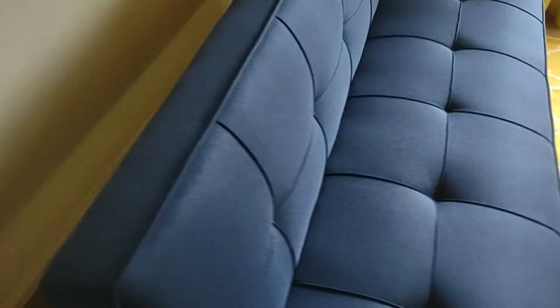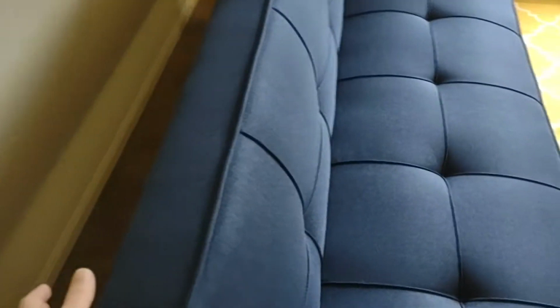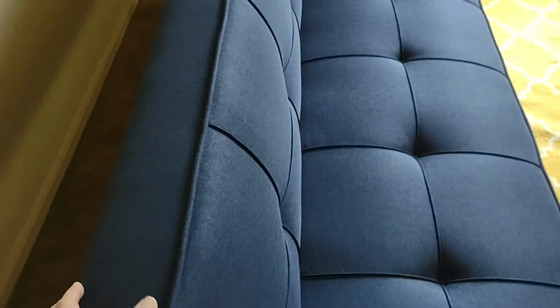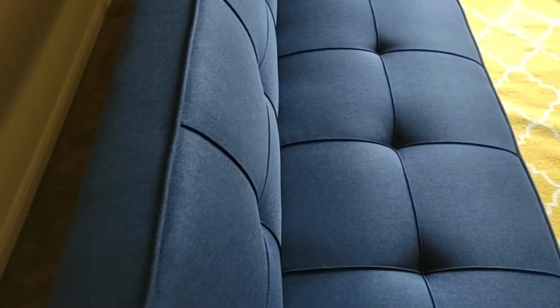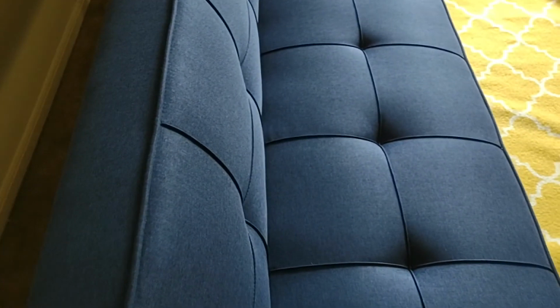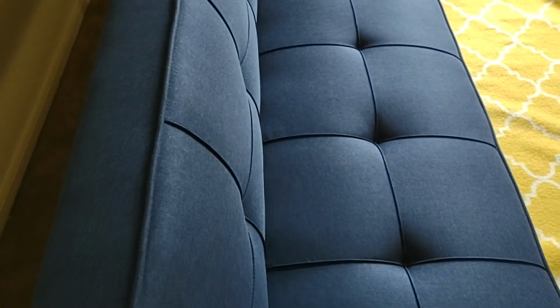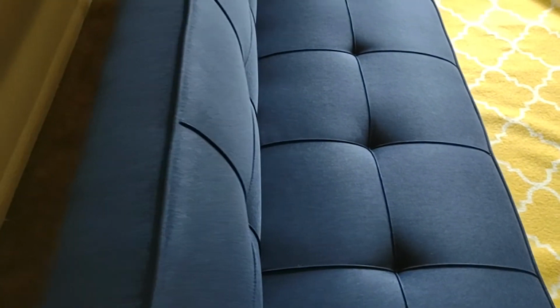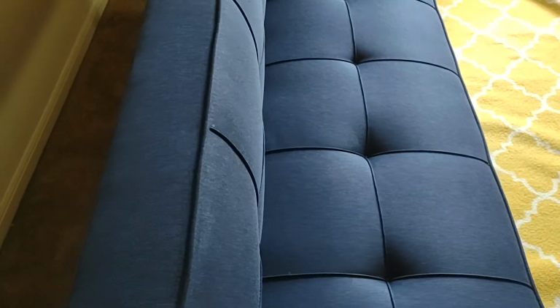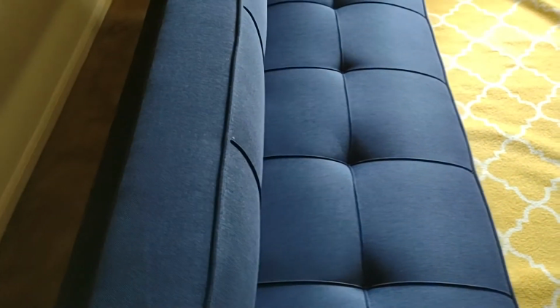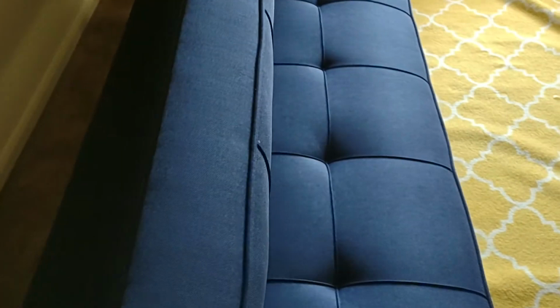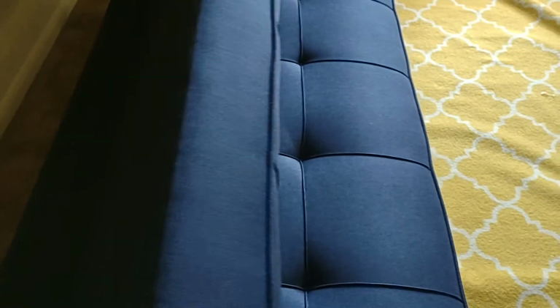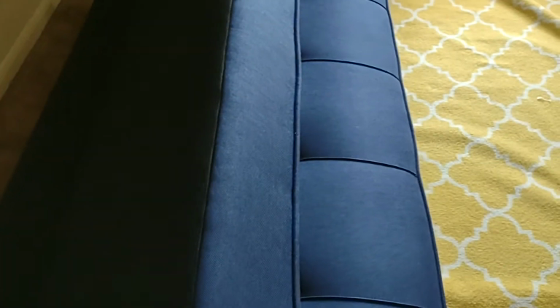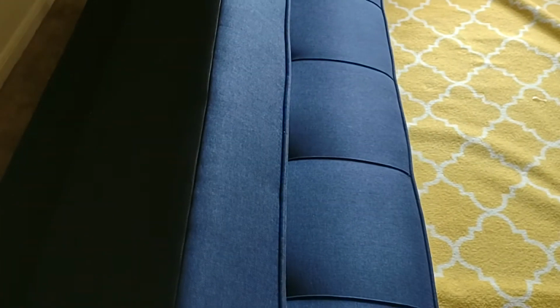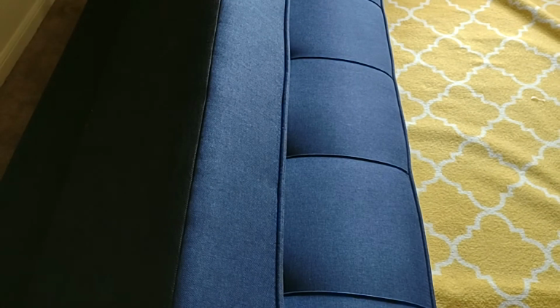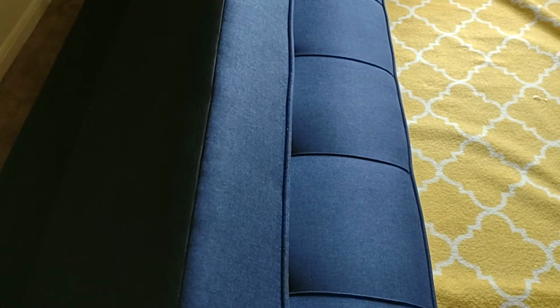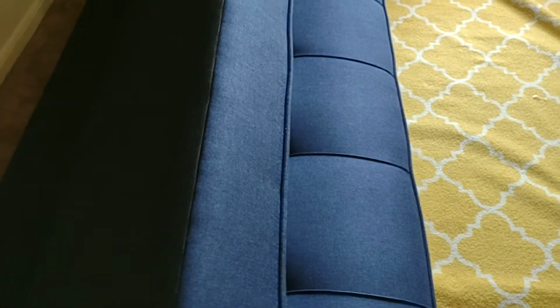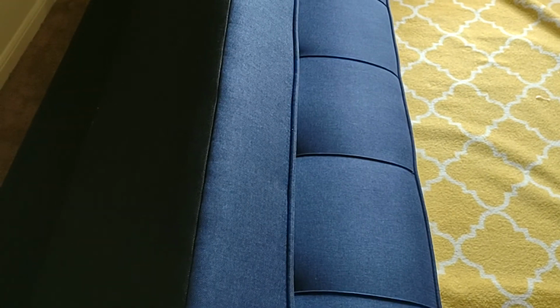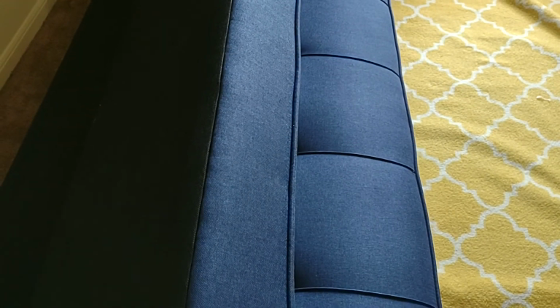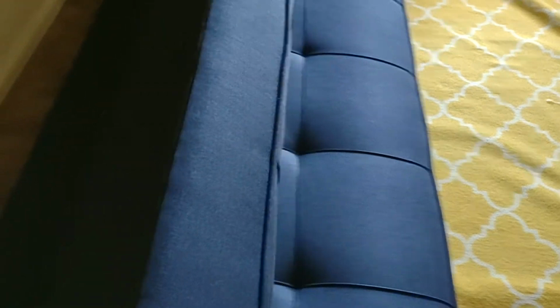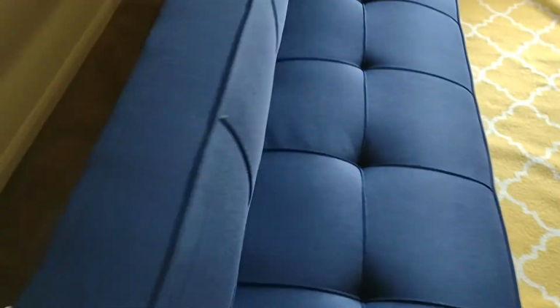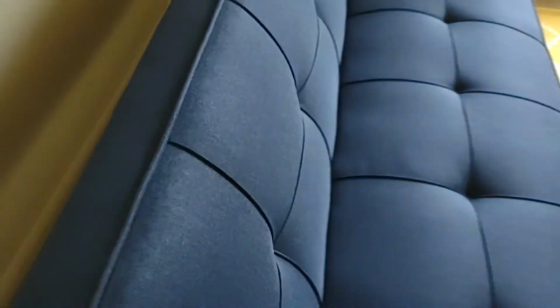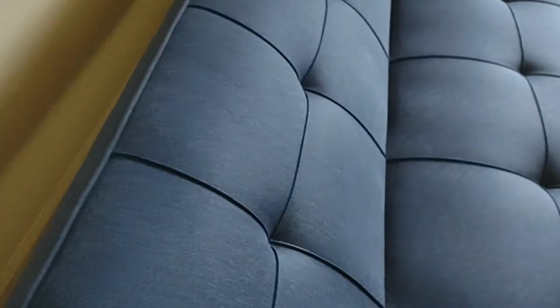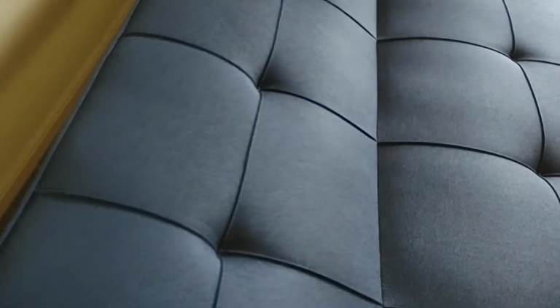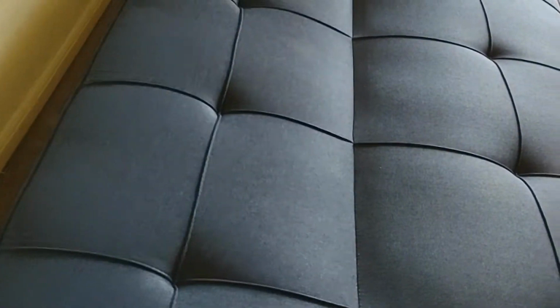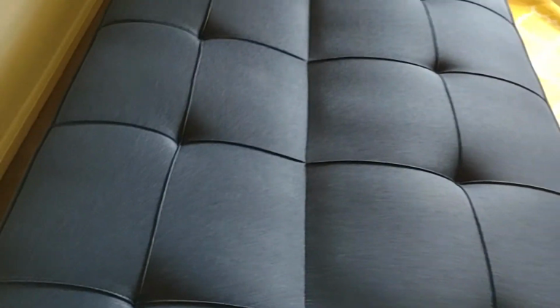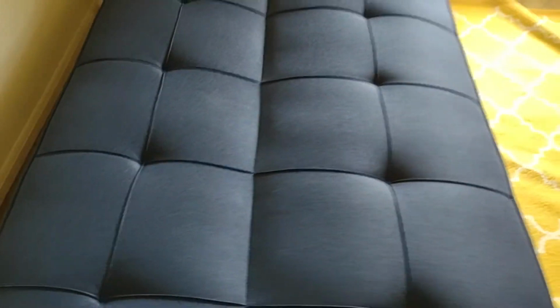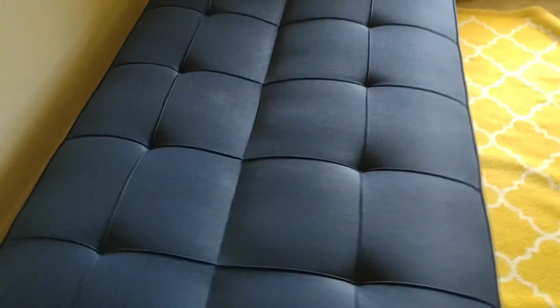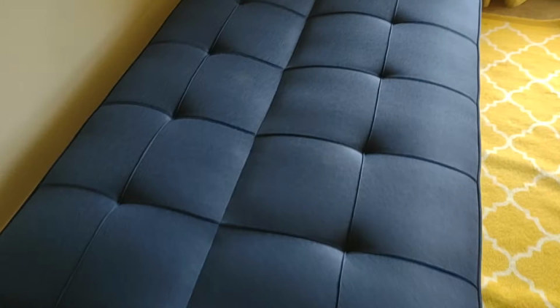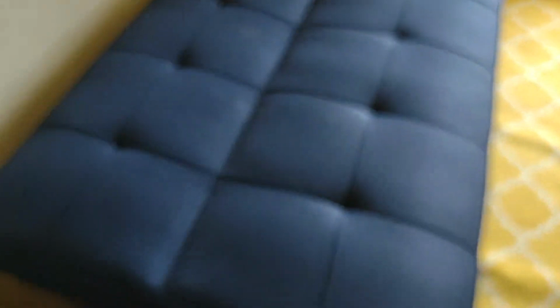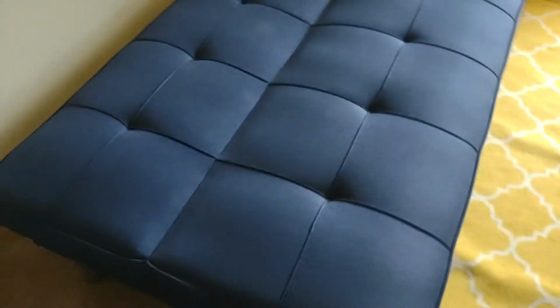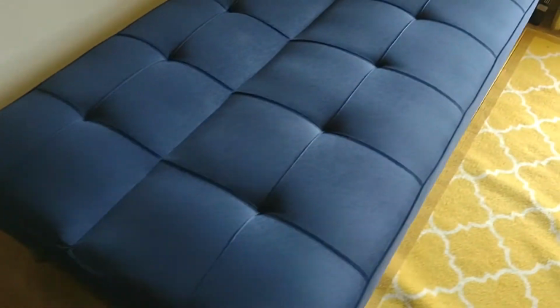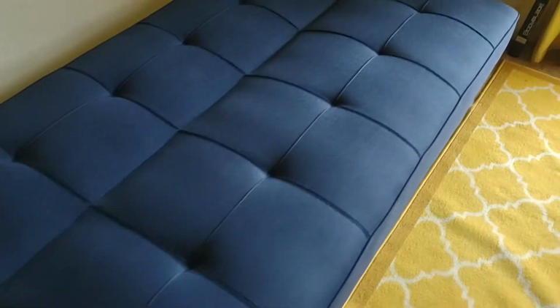This is what we're going to do to turn it into the sofa bed. You're going to bring it all the way forward as much as you can. There's your bed.